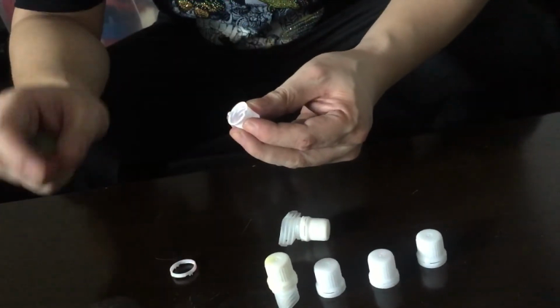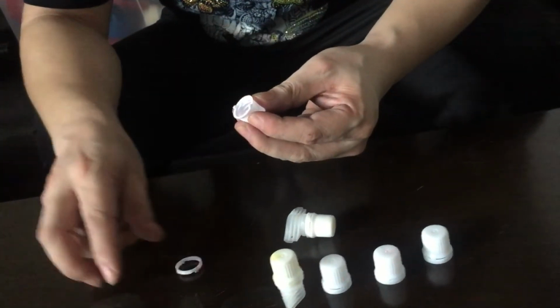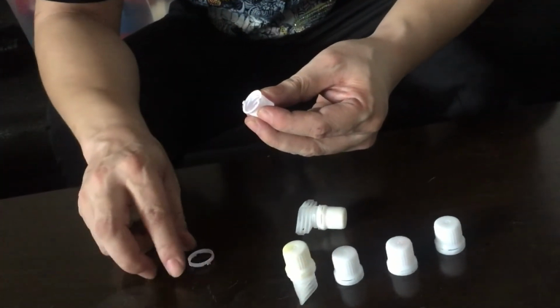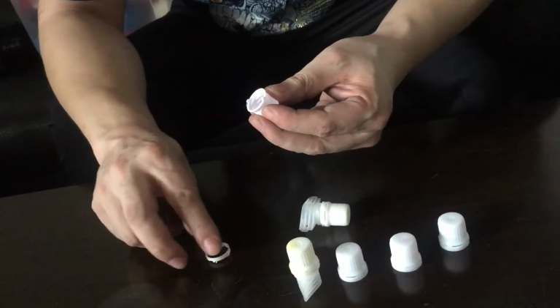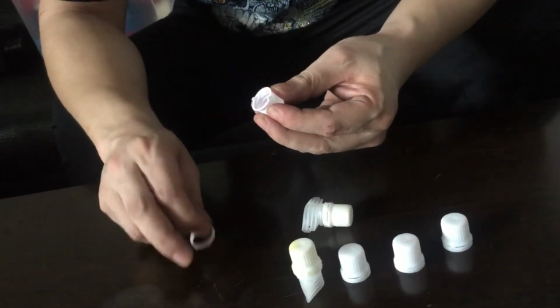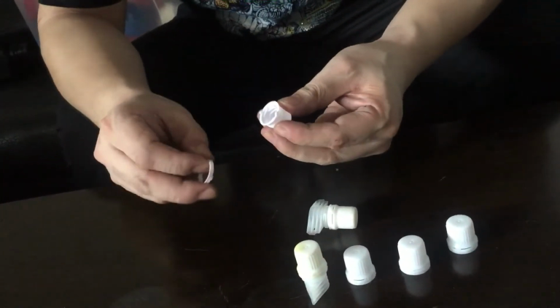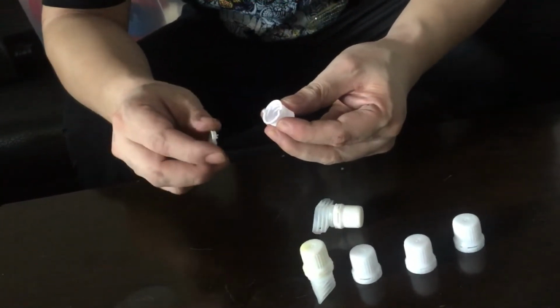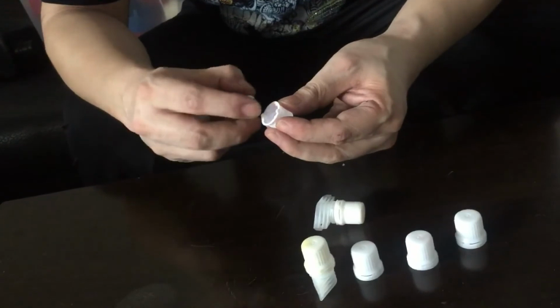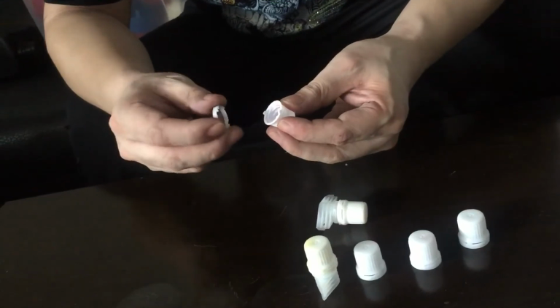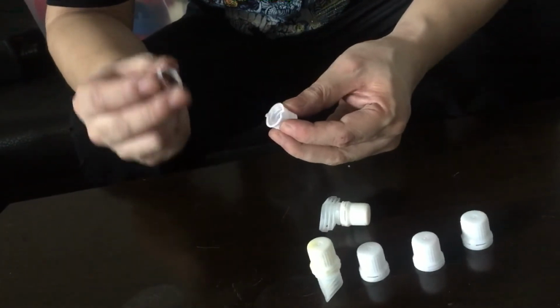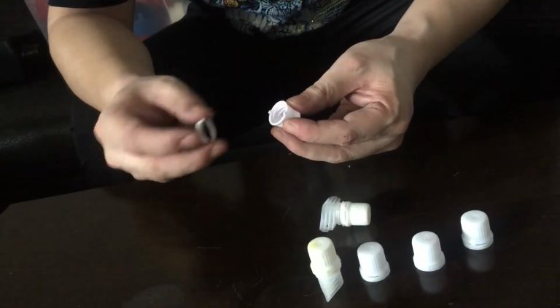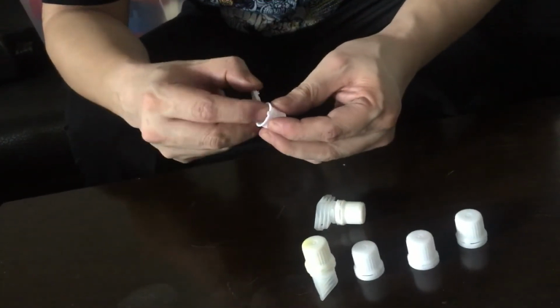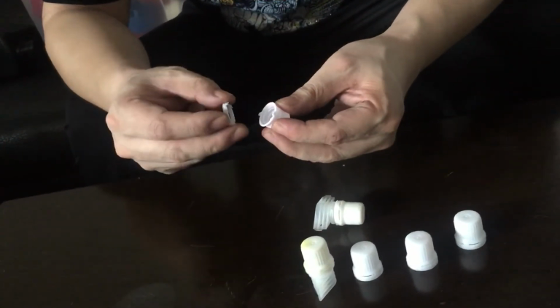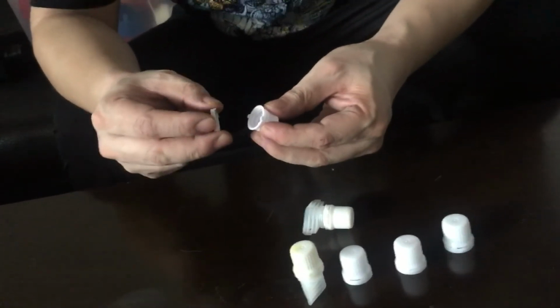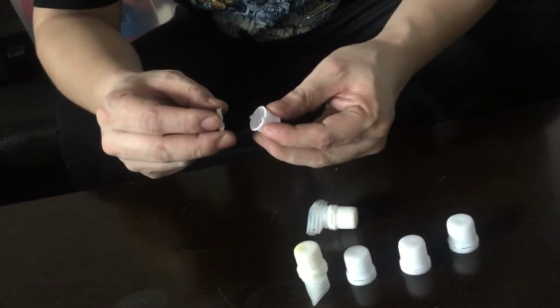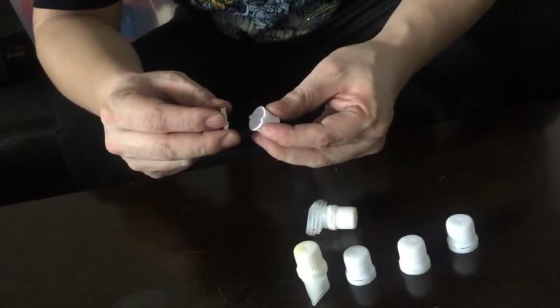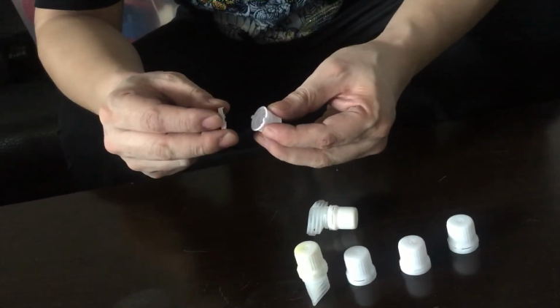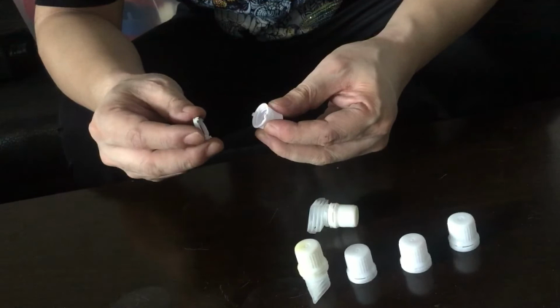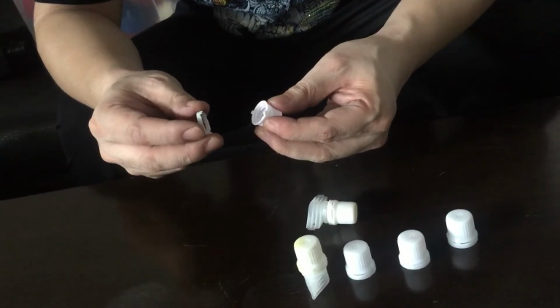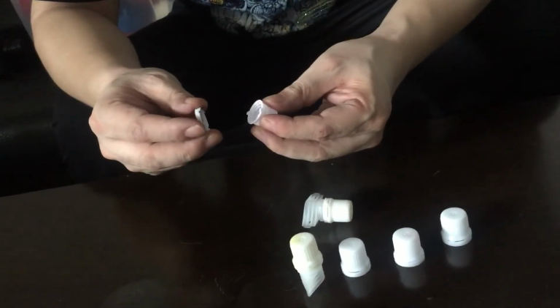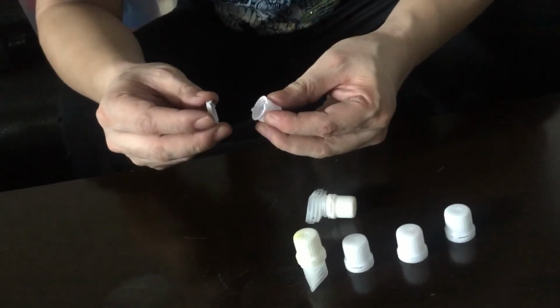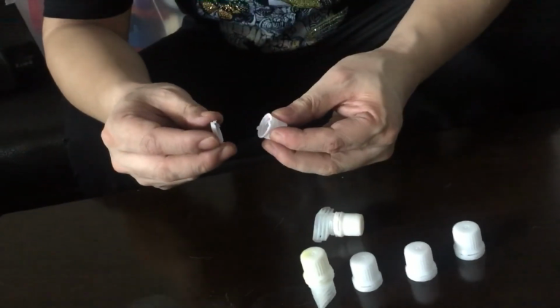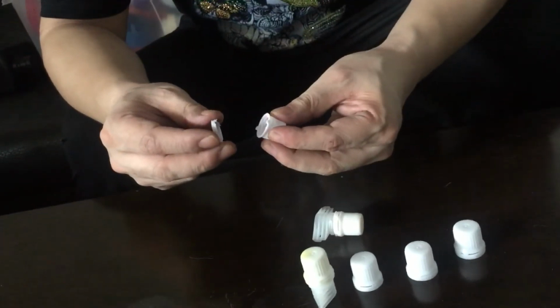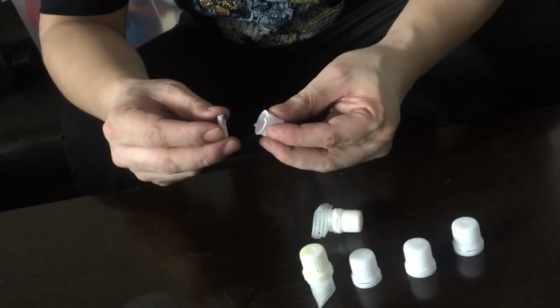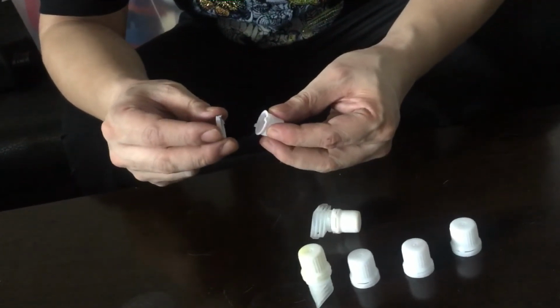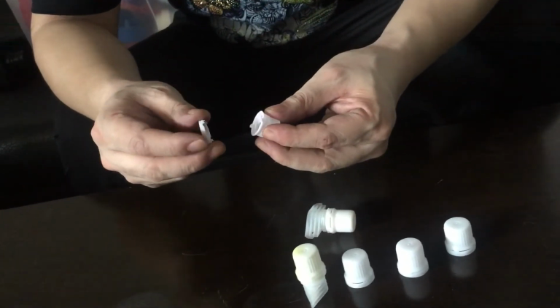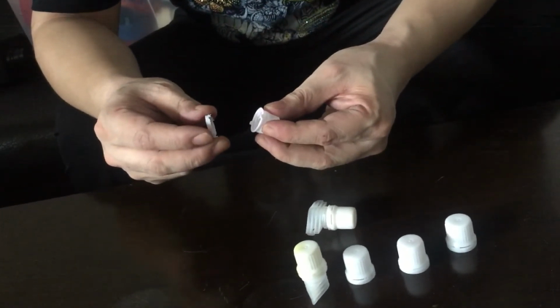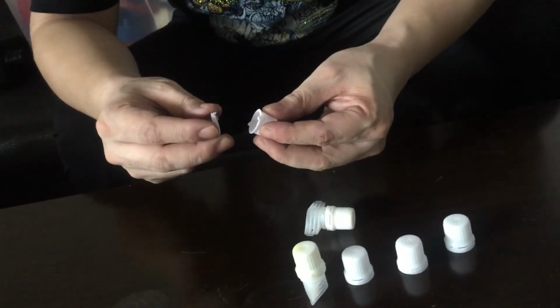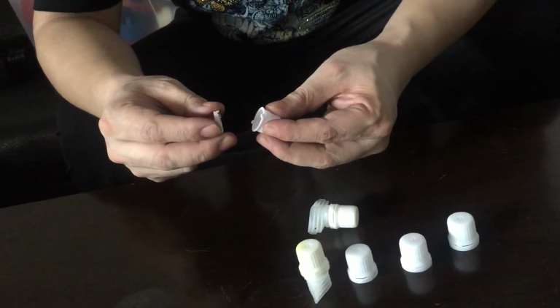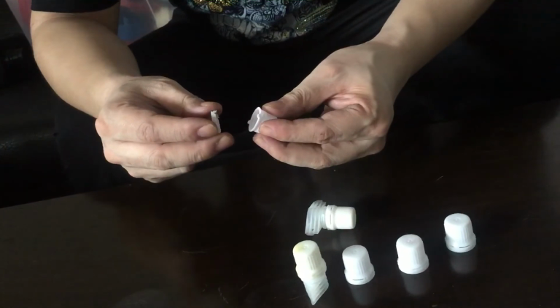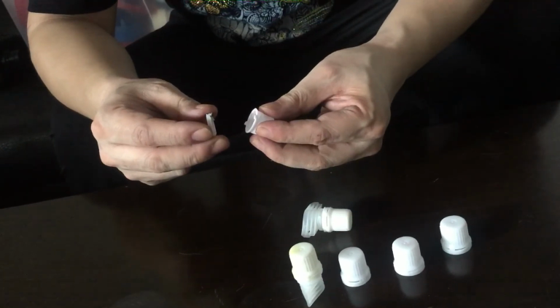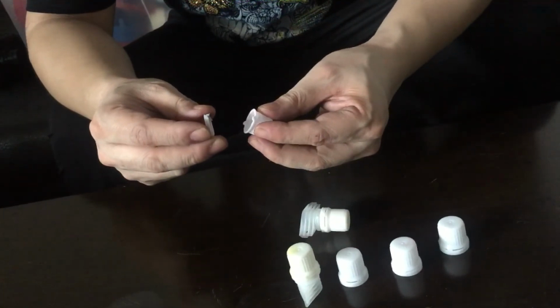So these are the differences between different caps — just the upper part: one has a different ring, one has a different thread. The mold structure is different according to the cap design, and the price of the mold cost is also different.